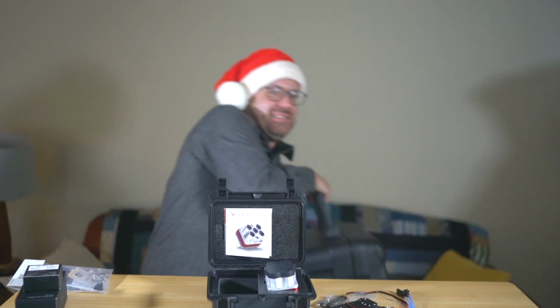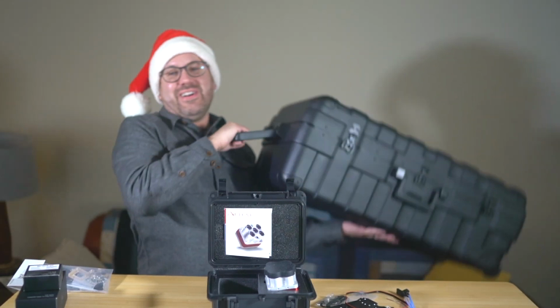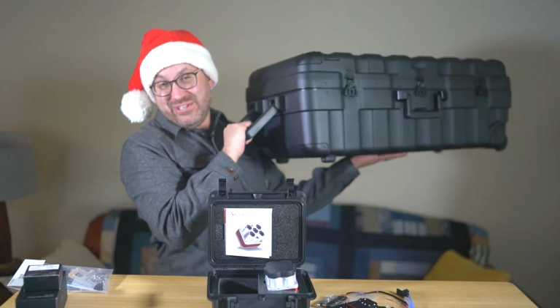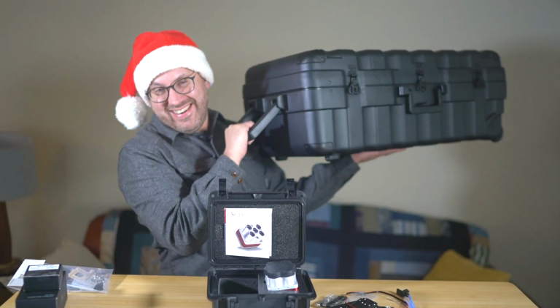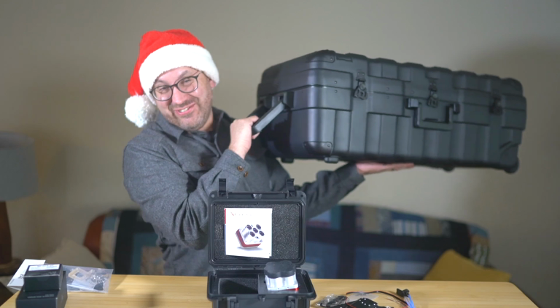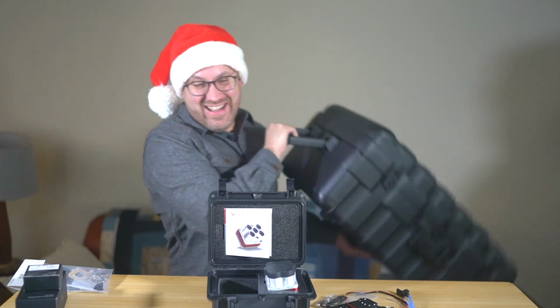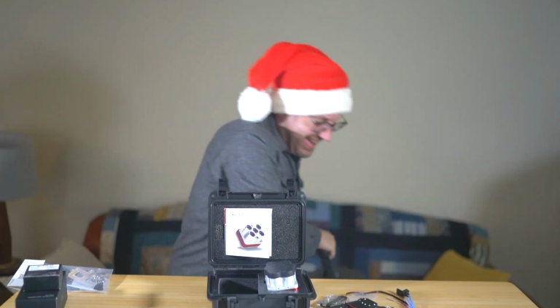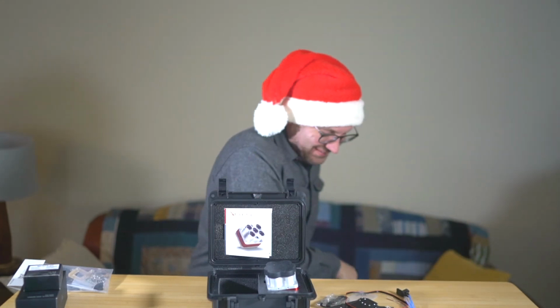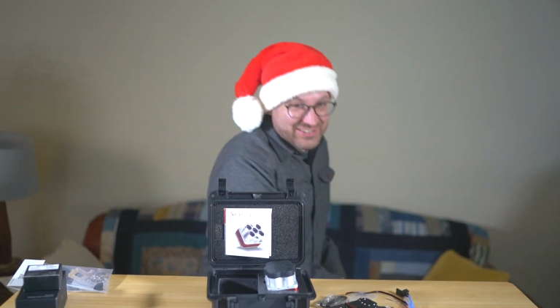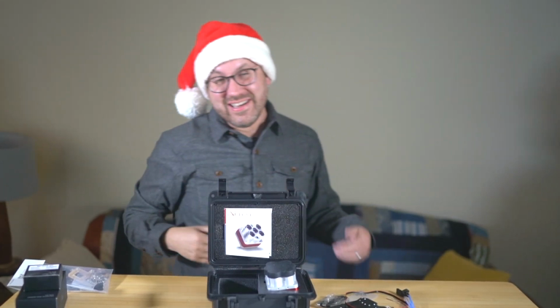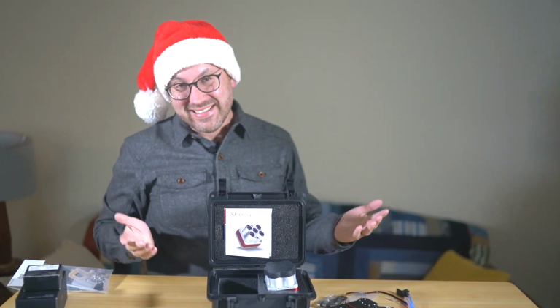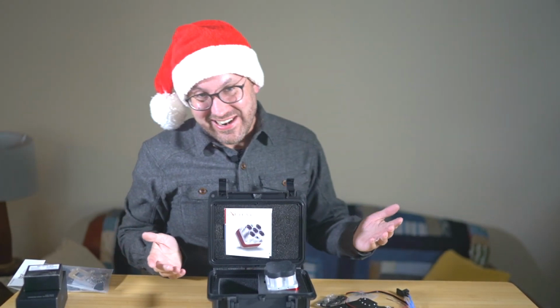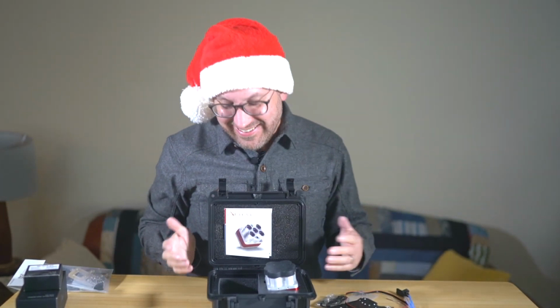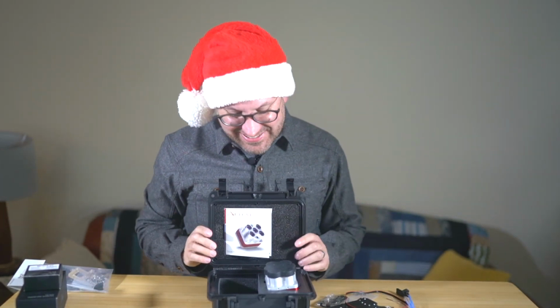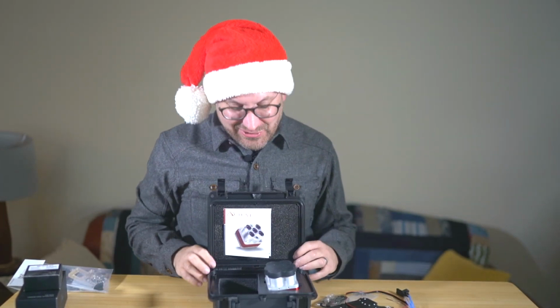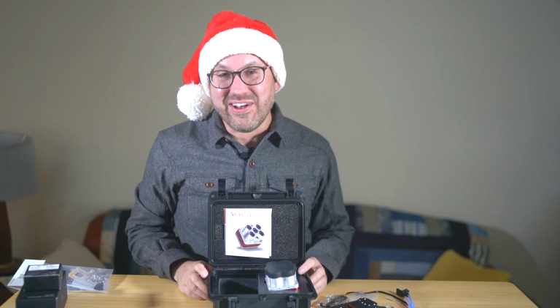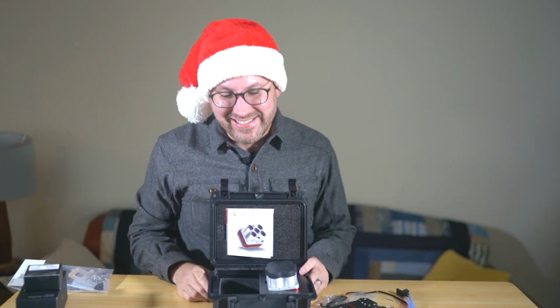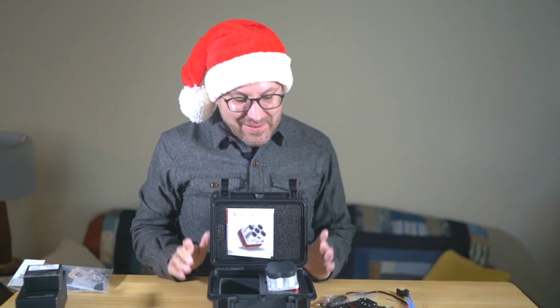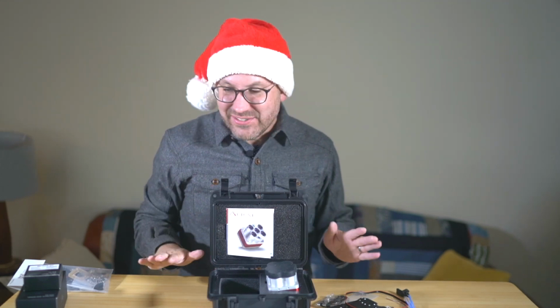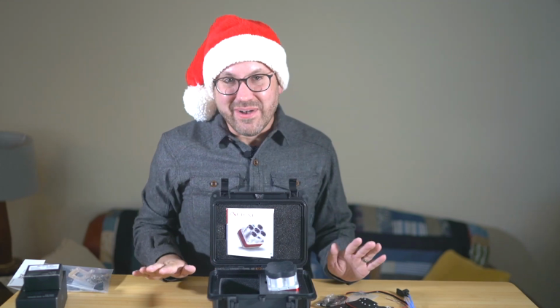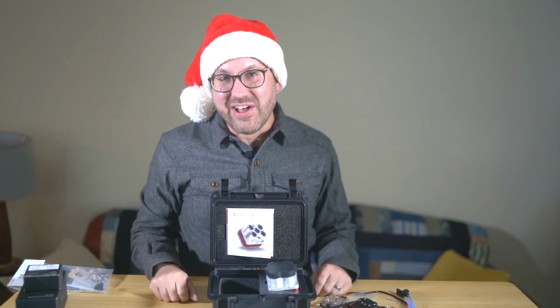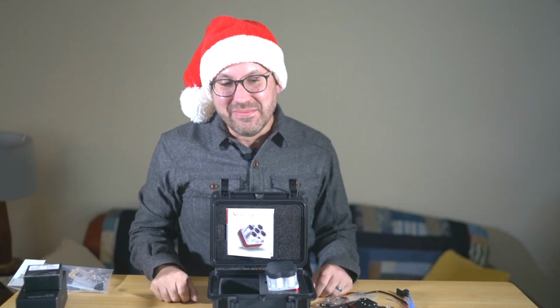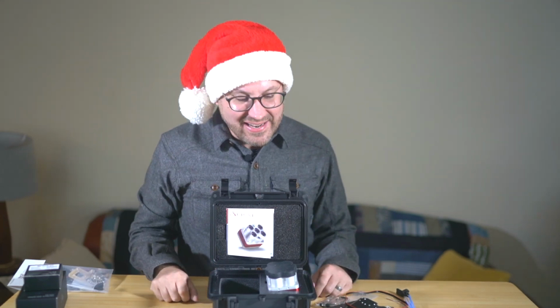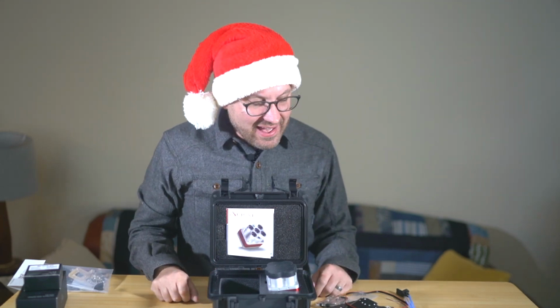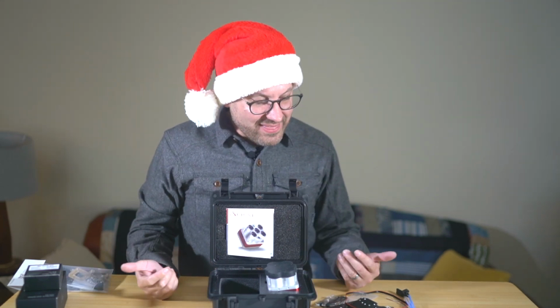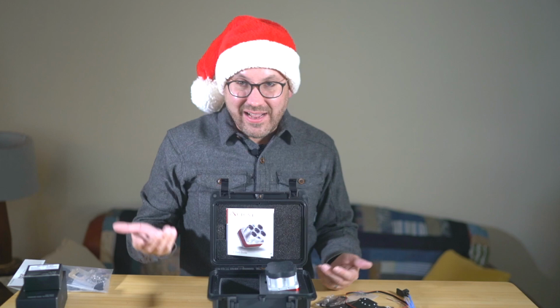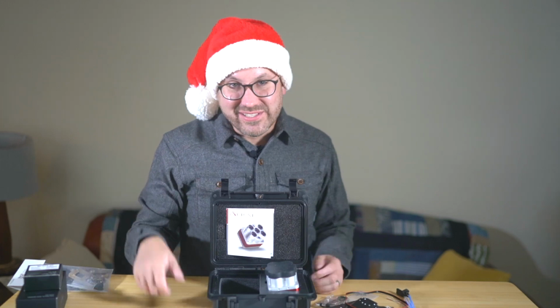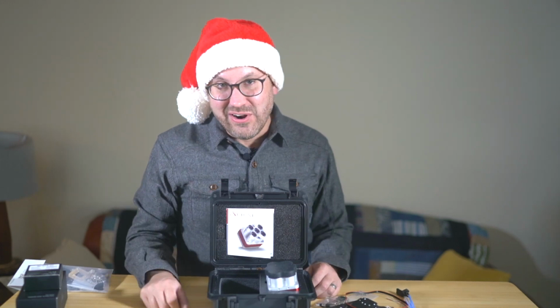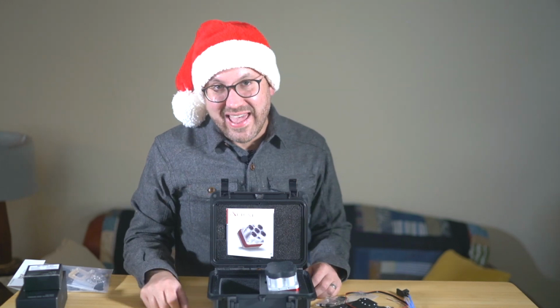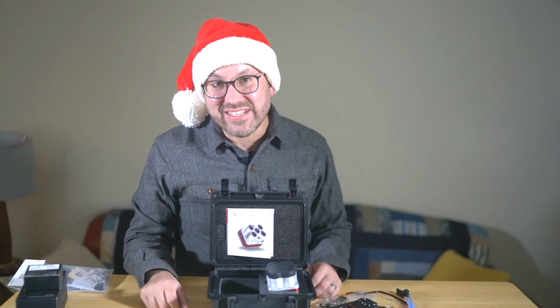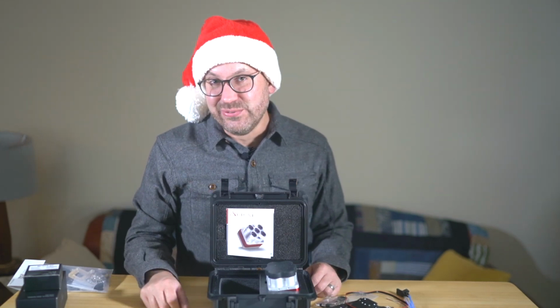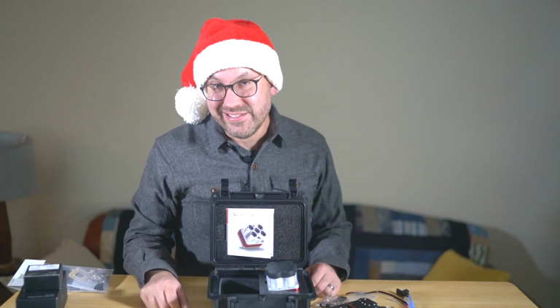The last thing is really to put it on the M200, which we also got — we can max out the credit card here at Scholar Farms for the holidays. But that's just a quick unboxing of the Altum. I'm Greg with Scholar Farms — we'll talk to you again soon.